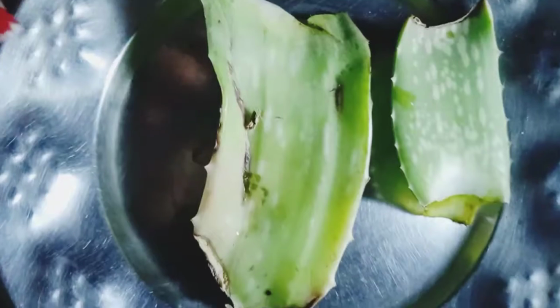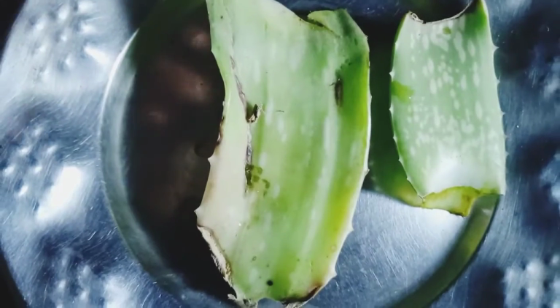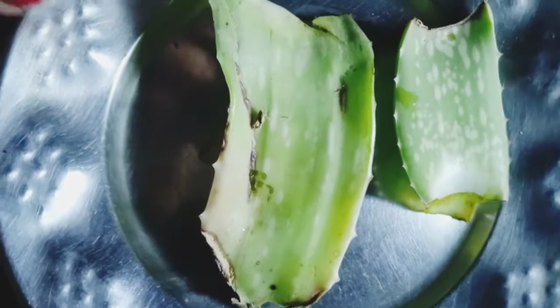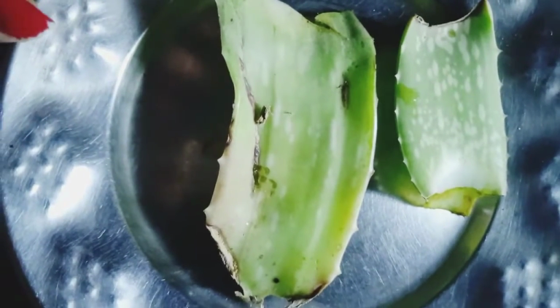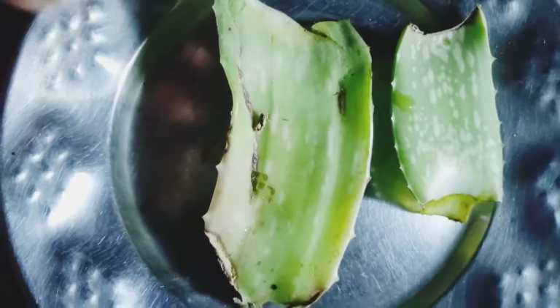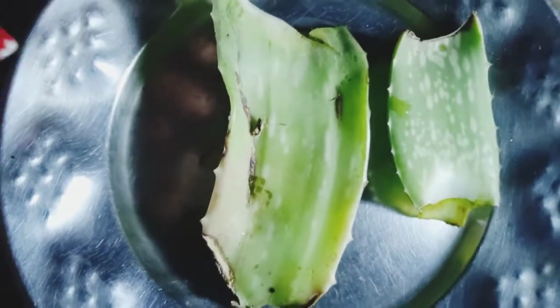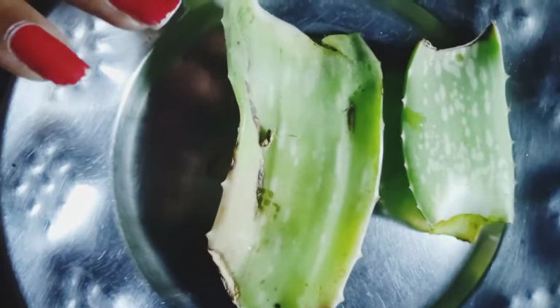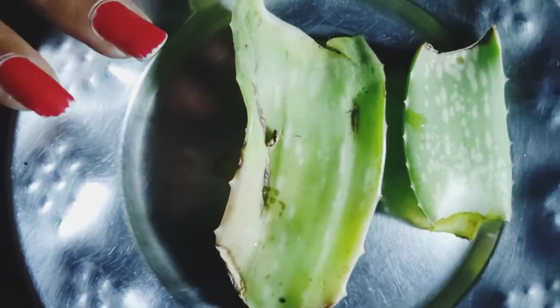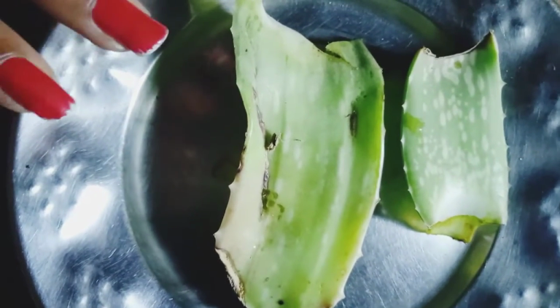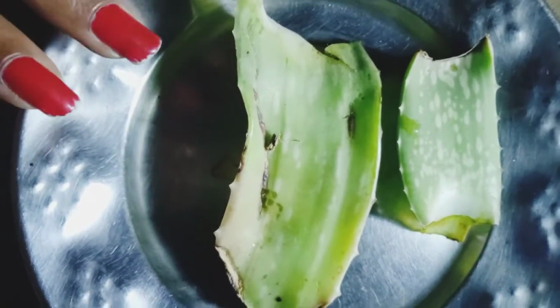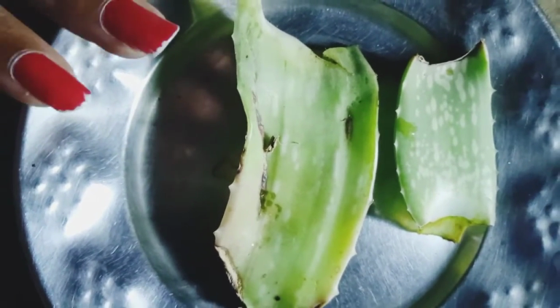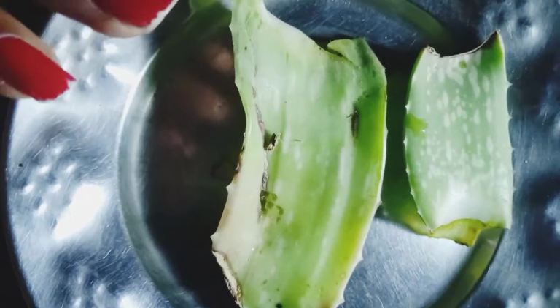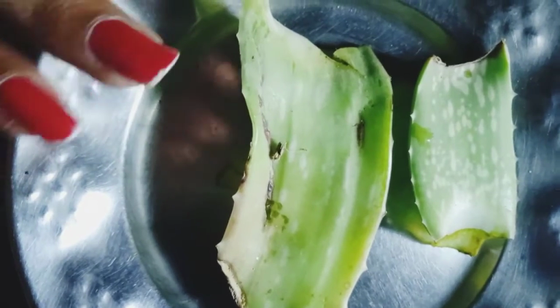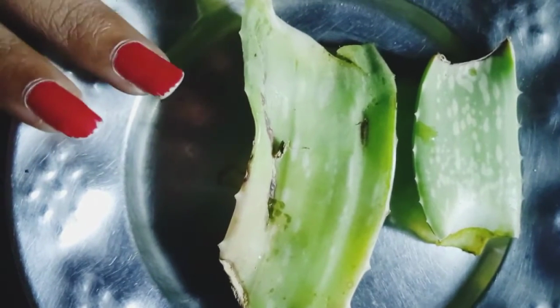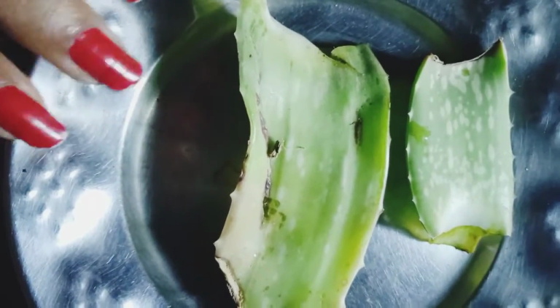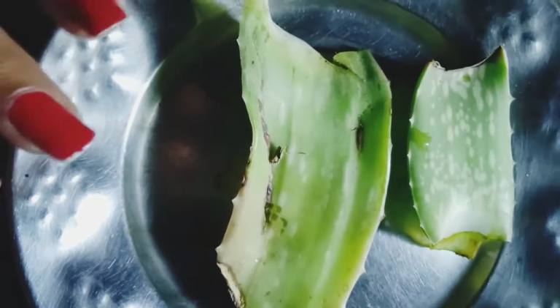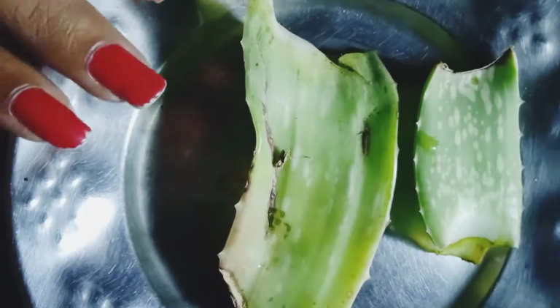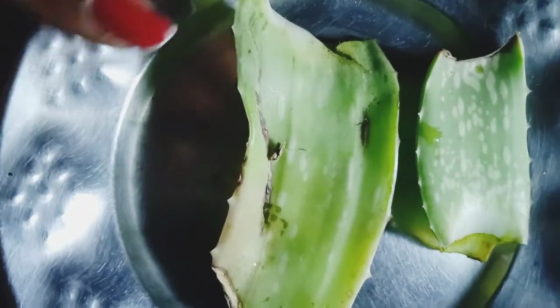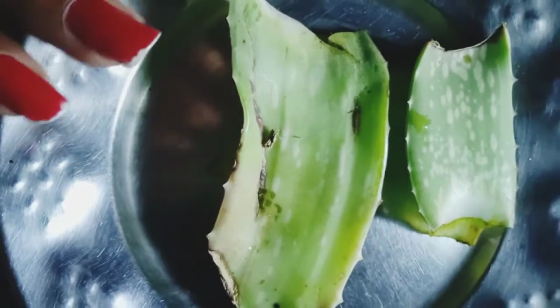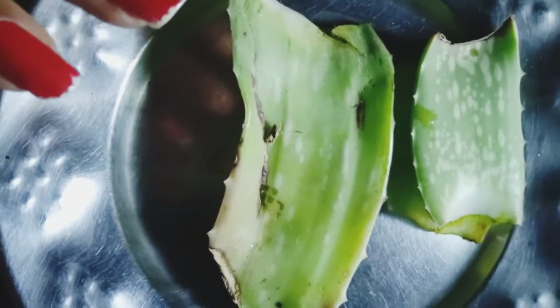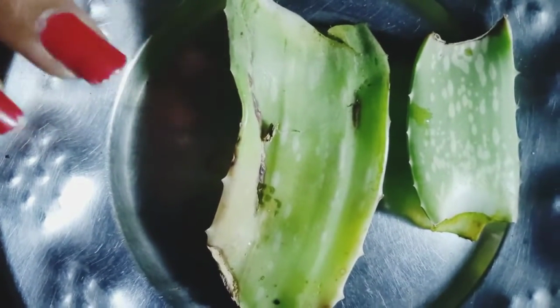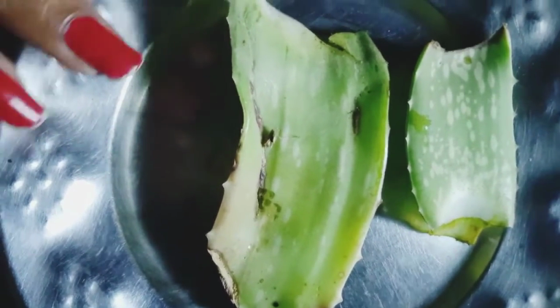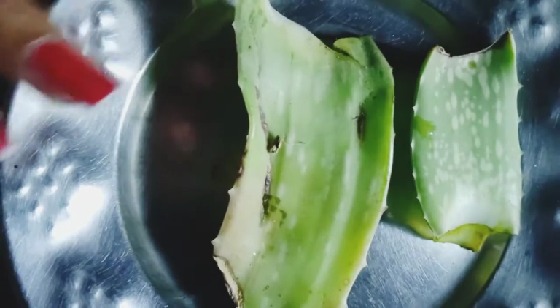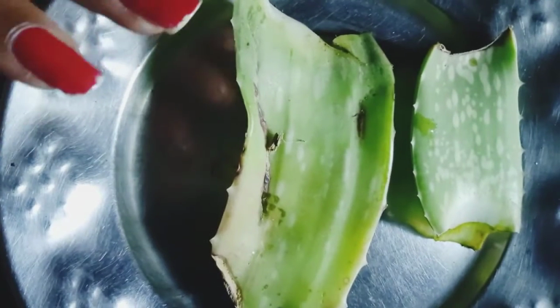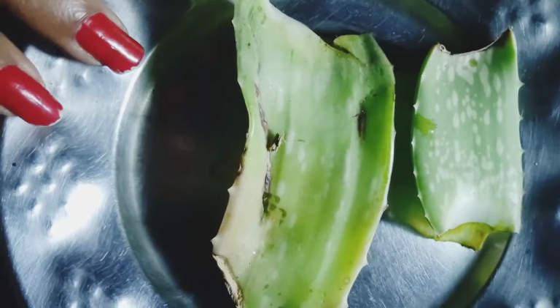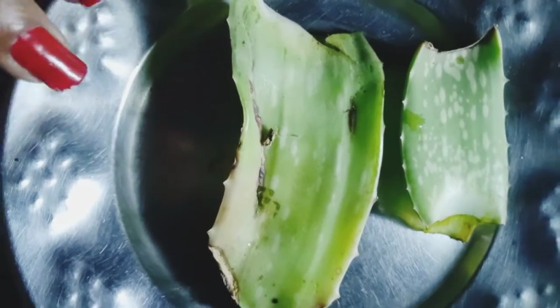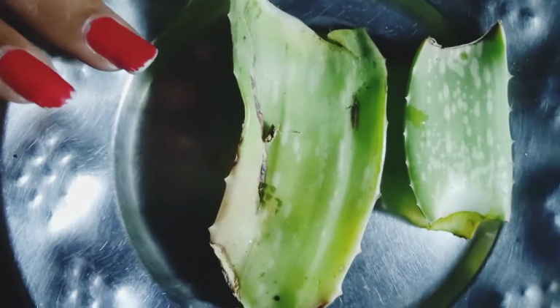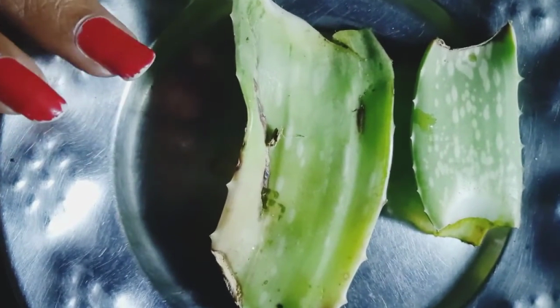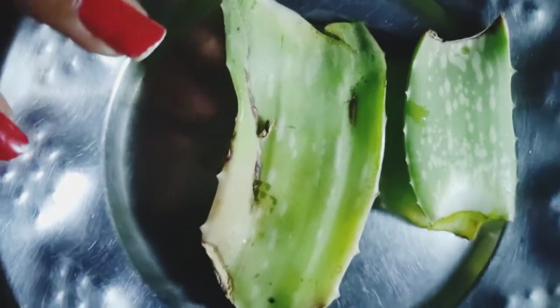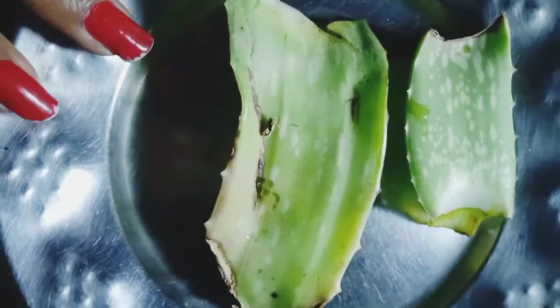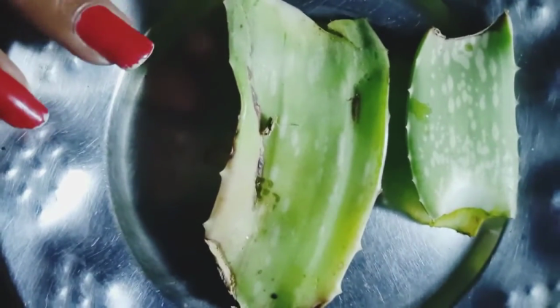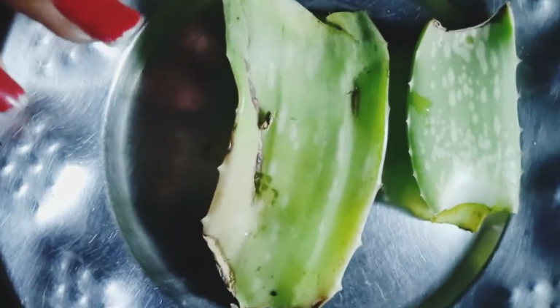Hey everyone, in this video I am going to discuss an amazing hair care remedy recipe. First of all, we need an aloe vera leaf, which I have taken from my garden. If it is not natural, you can also use aloe vera gel.